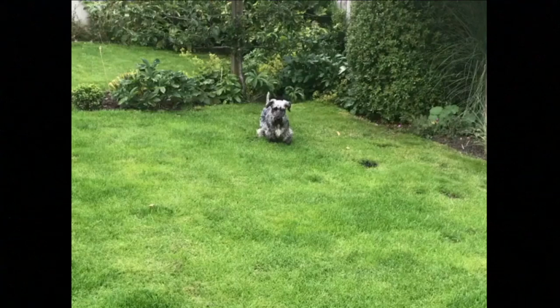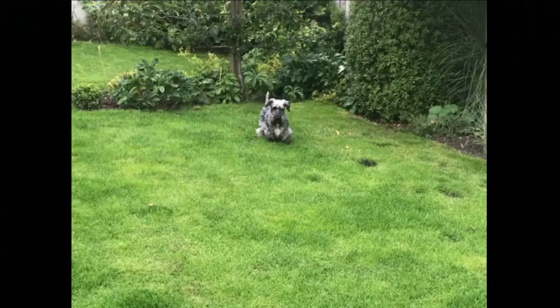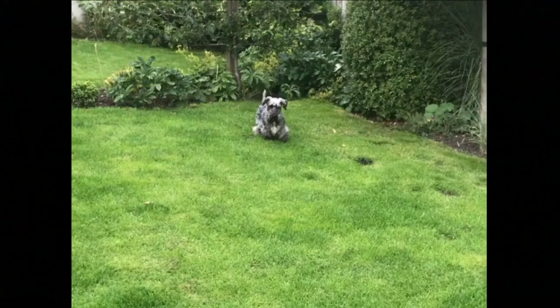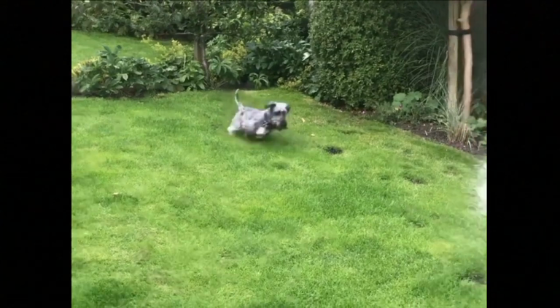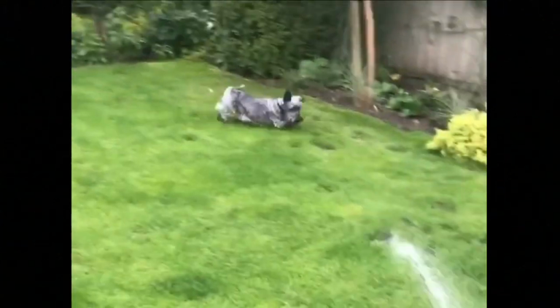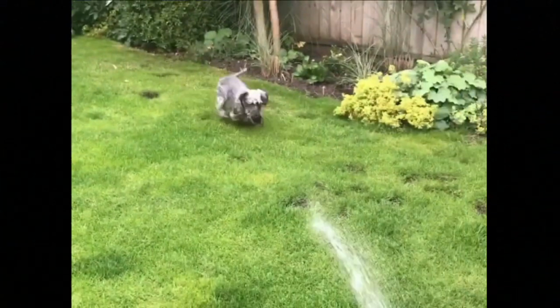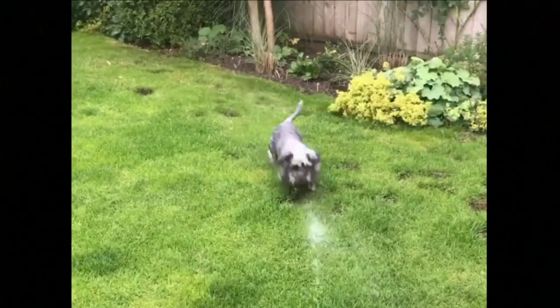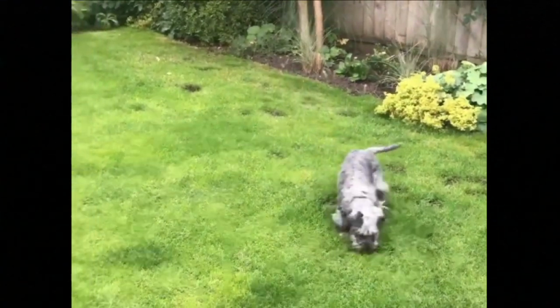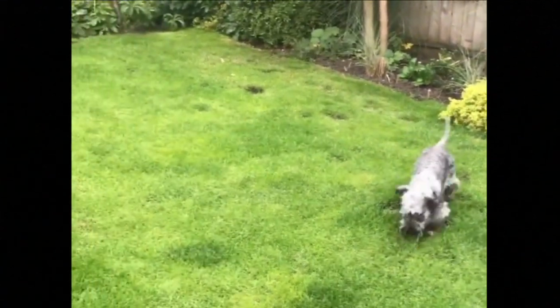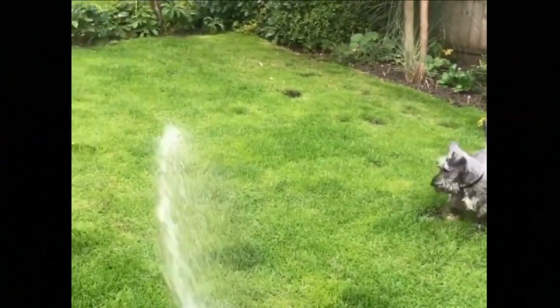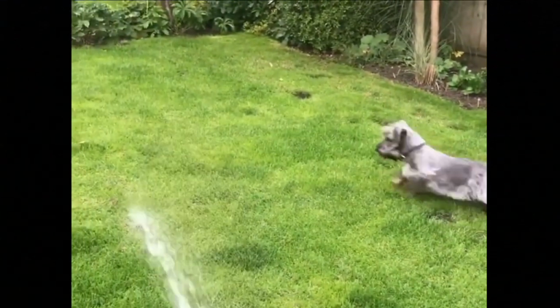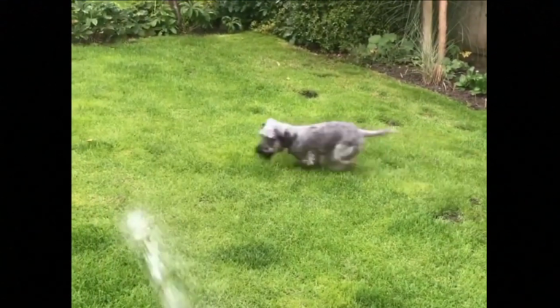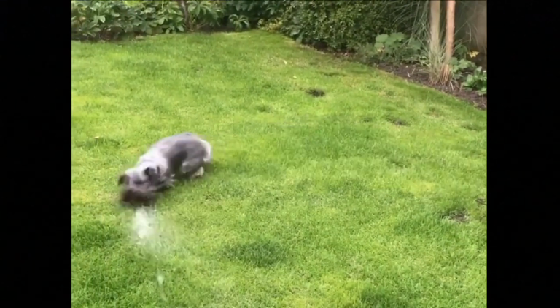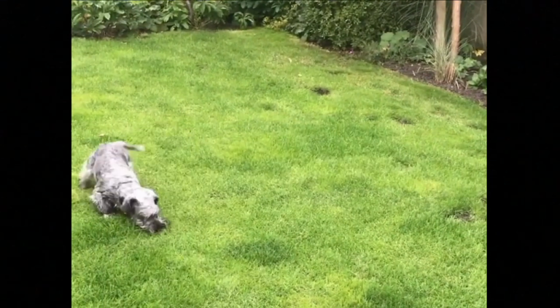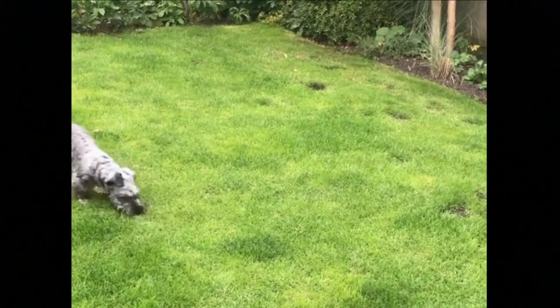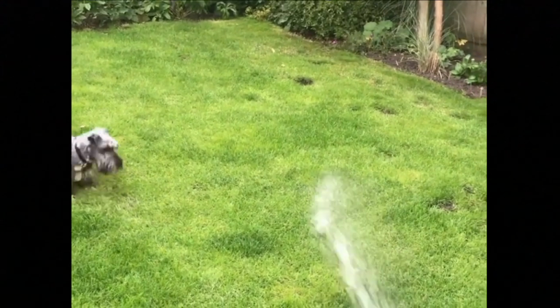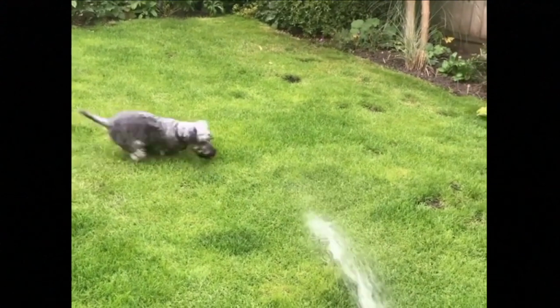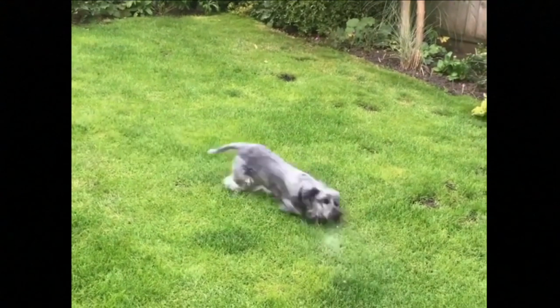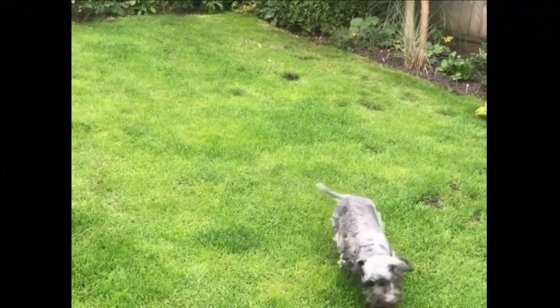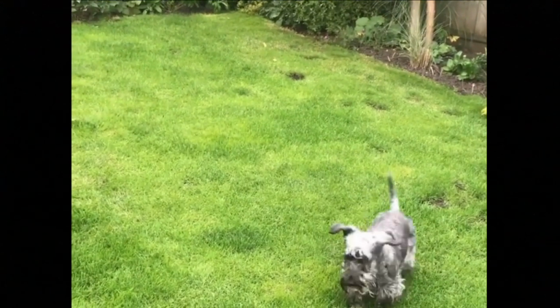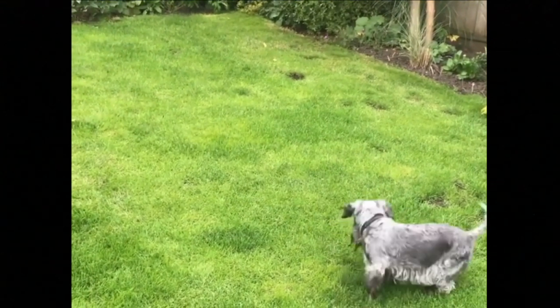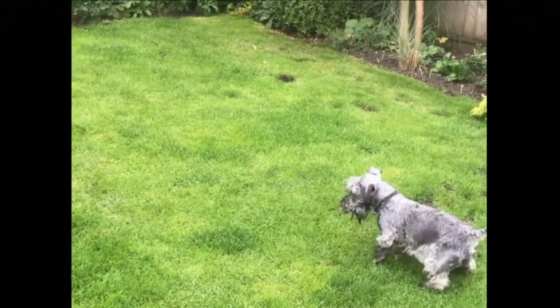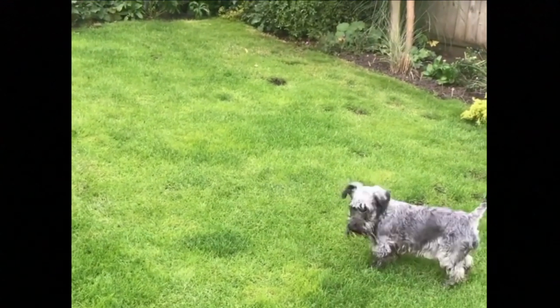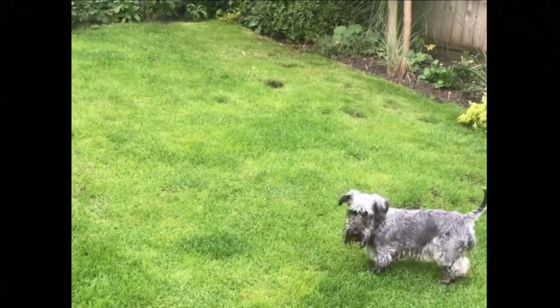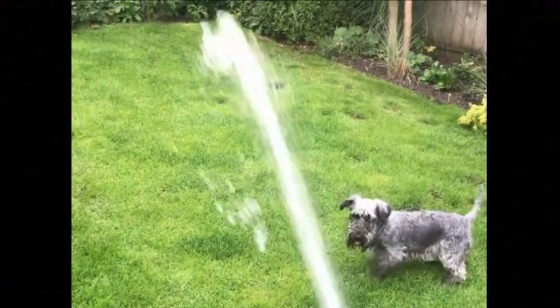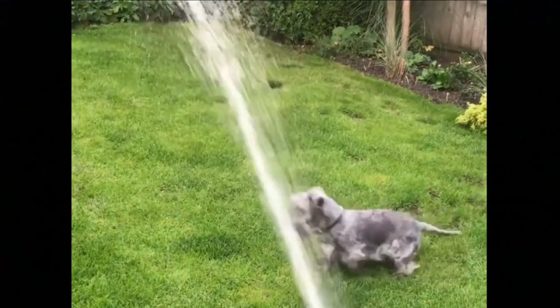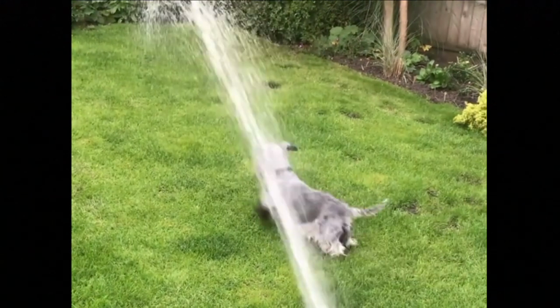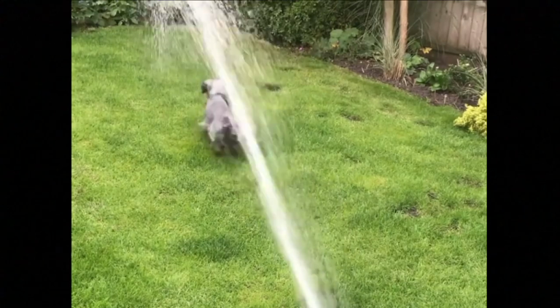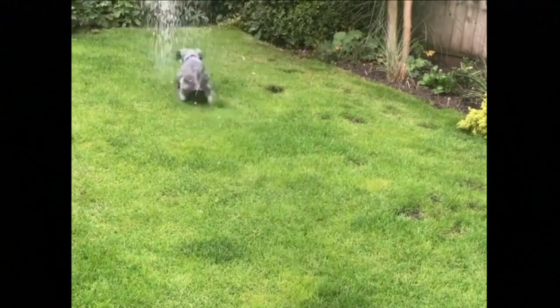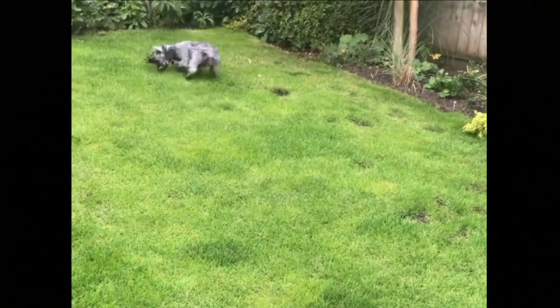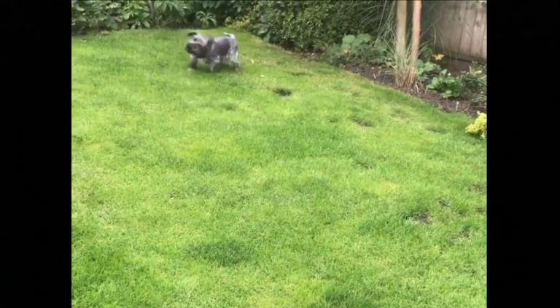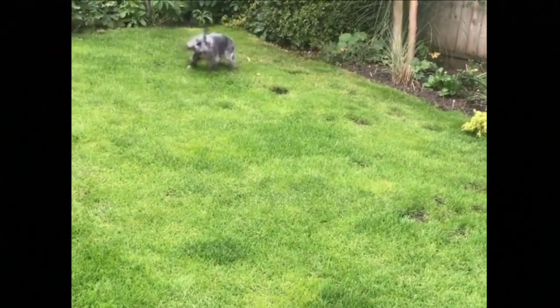The Cesky Terrier, also known as Bohemian Terrier or Czech Terrier, is a short-legged hunter and loving, affectionate and loyal companion. Here are the top 10 interesting facts about the Cesky Terrier.